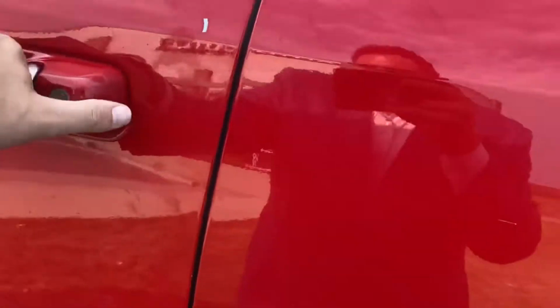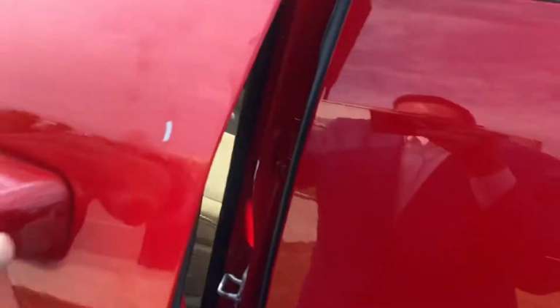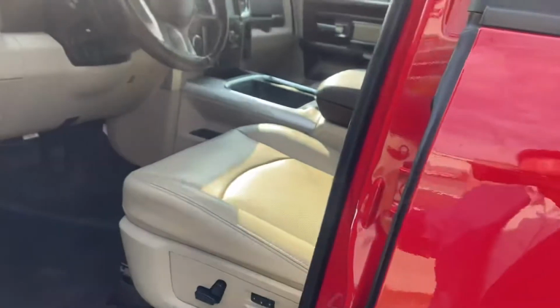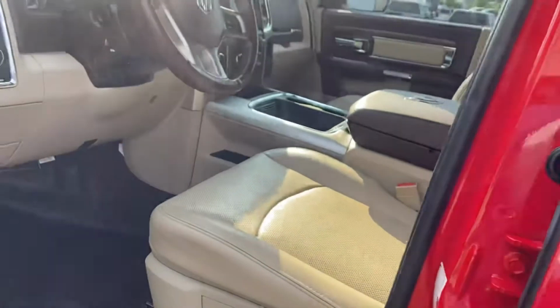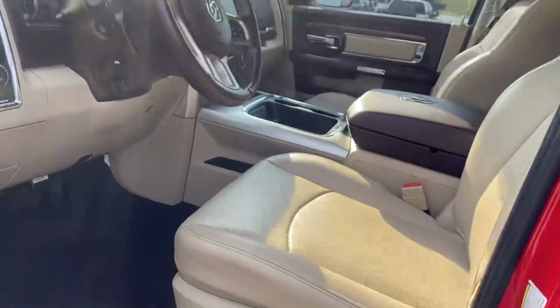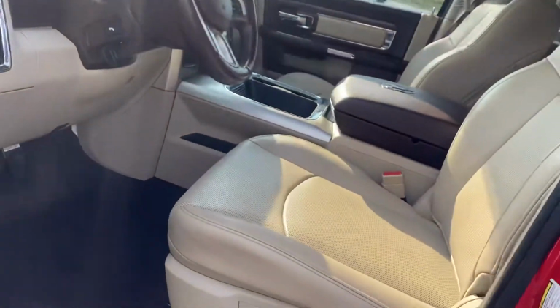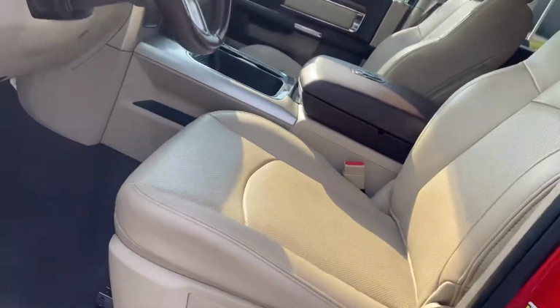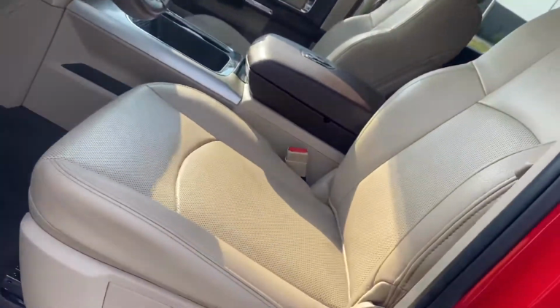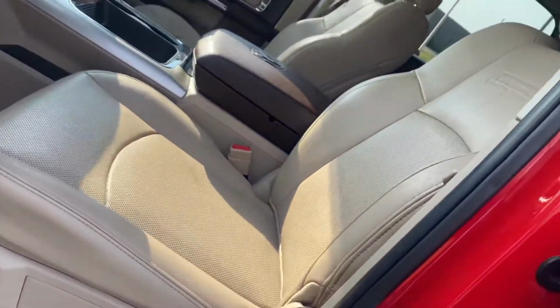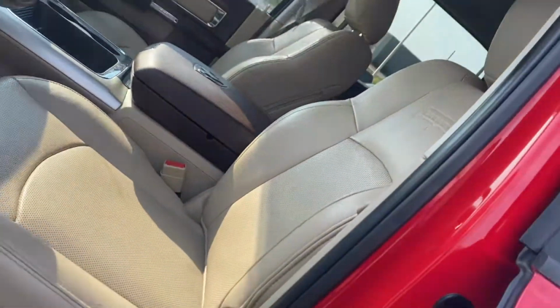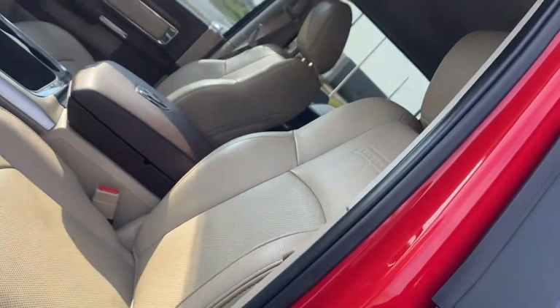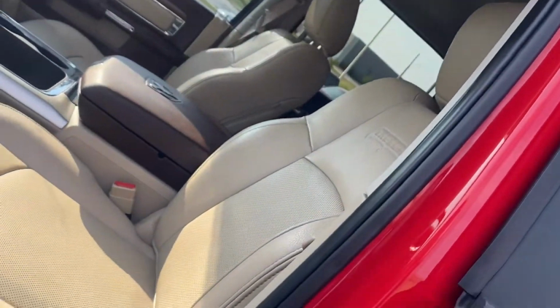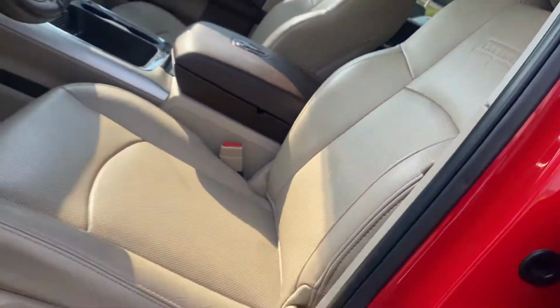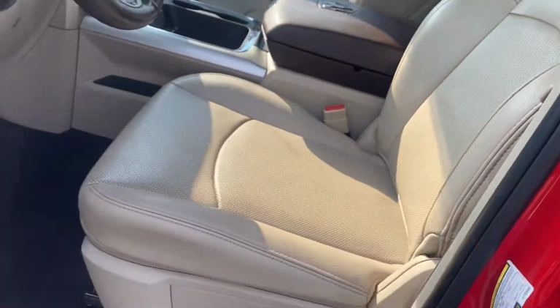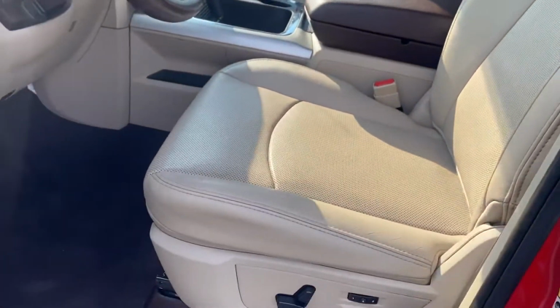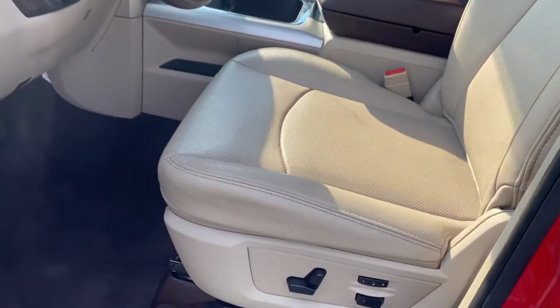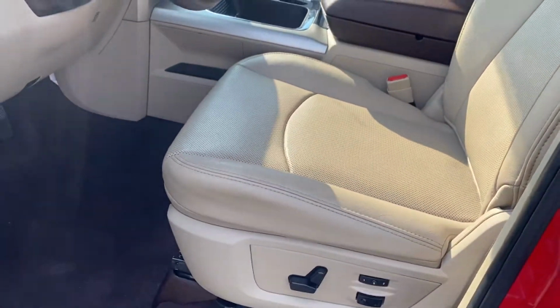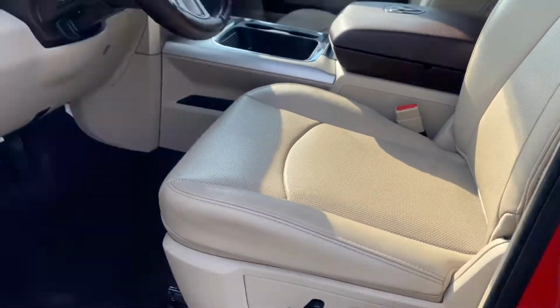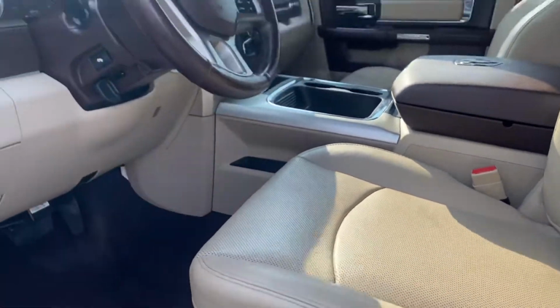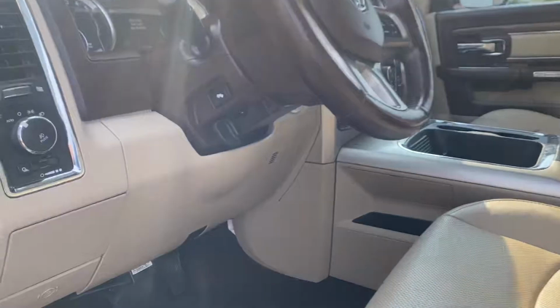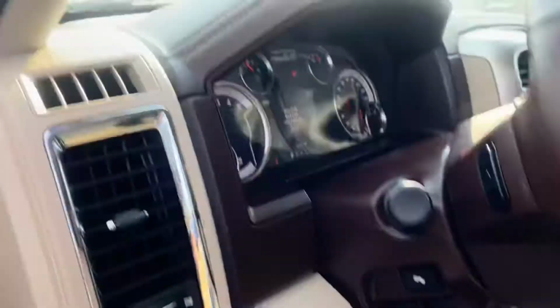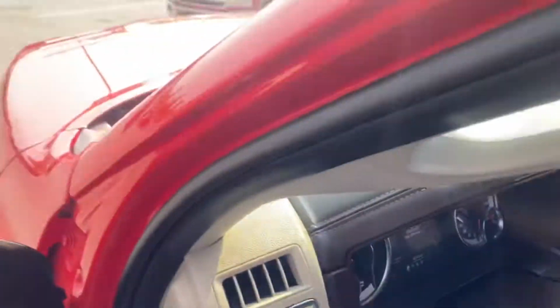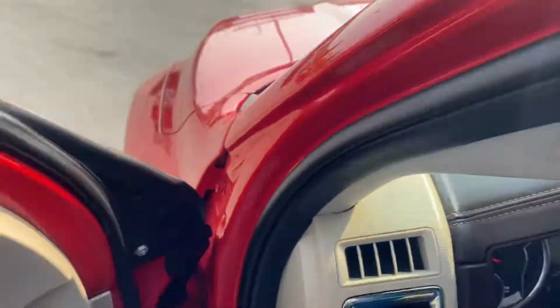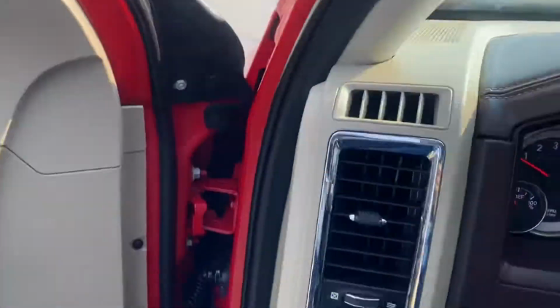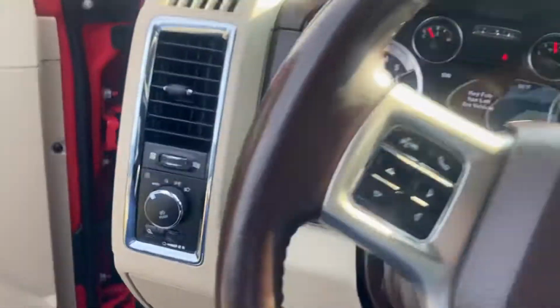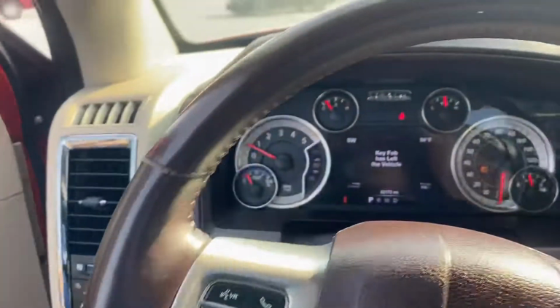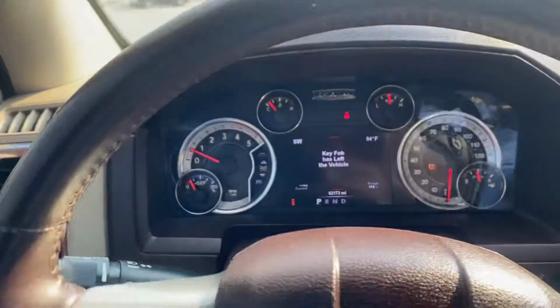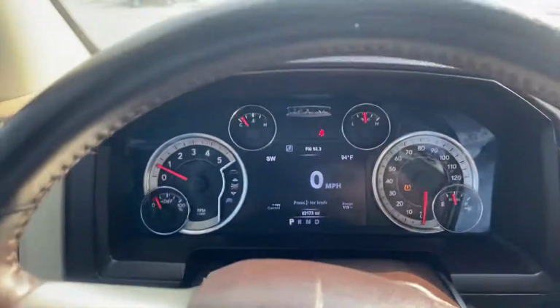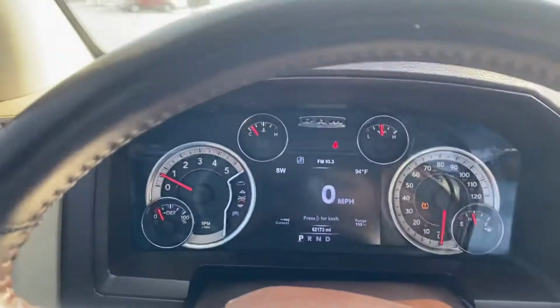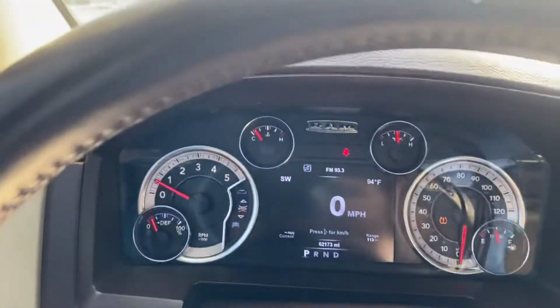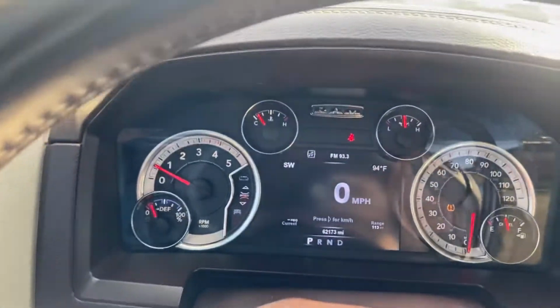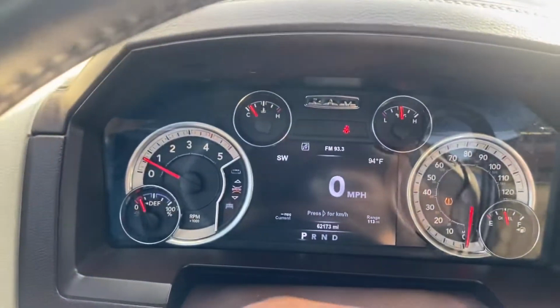Front seat, you can see, well taken care of, no rips, no tears, nothing like that. Since the vehicle's running and the fob isn't in the vehicle, it's kind of freaking out, but it'll calm down.